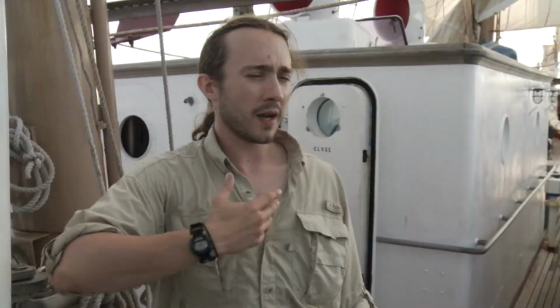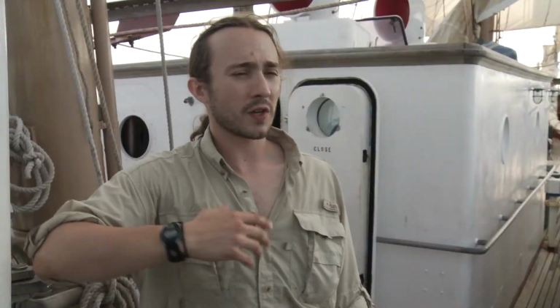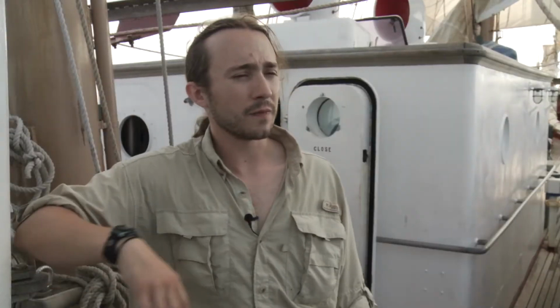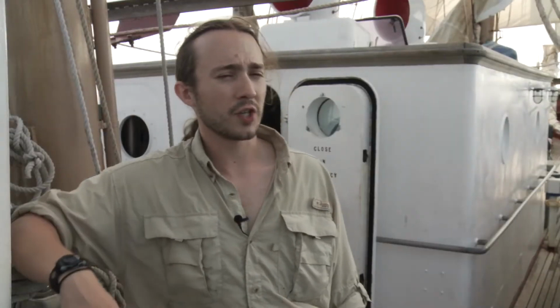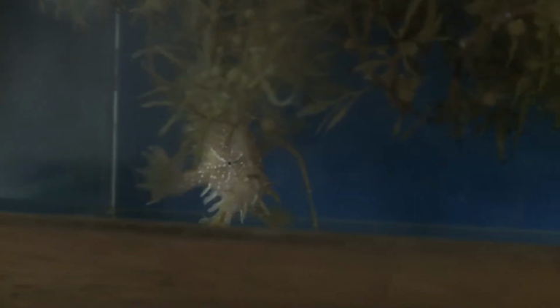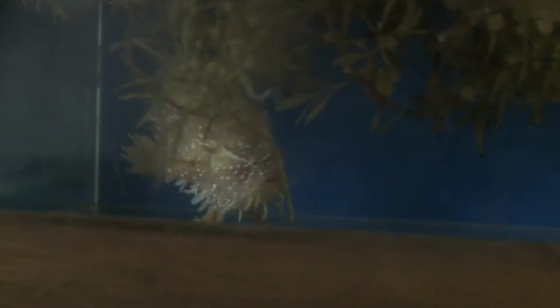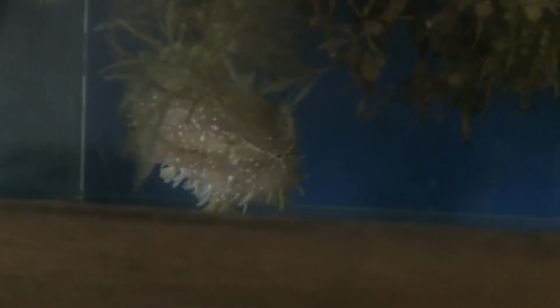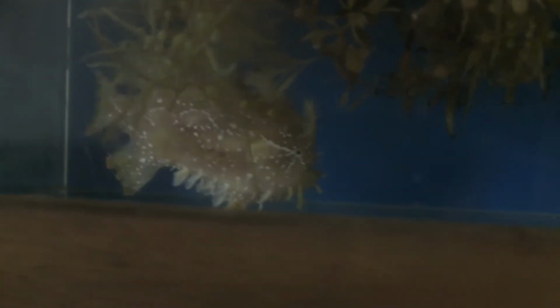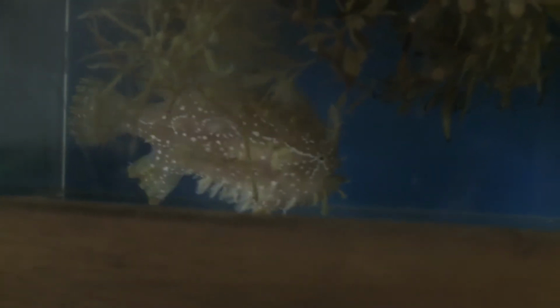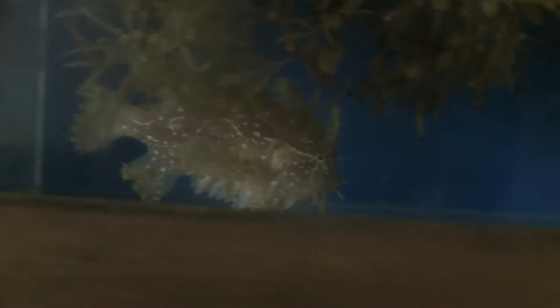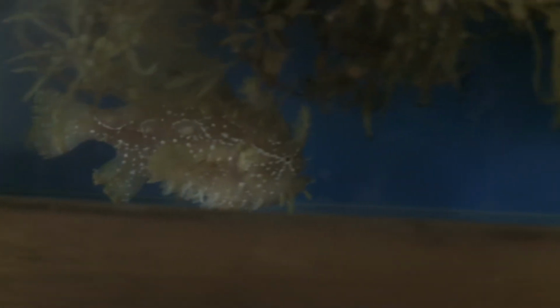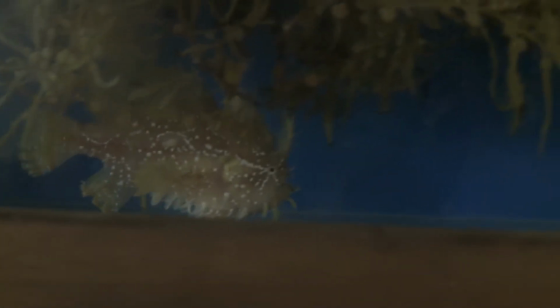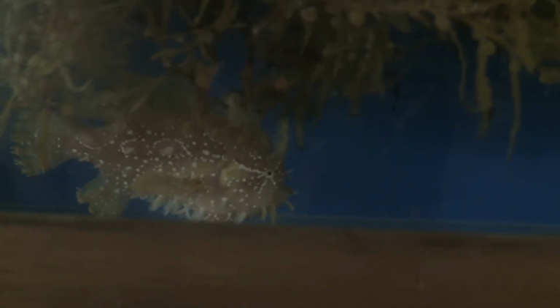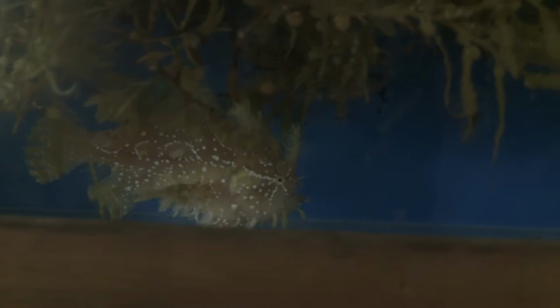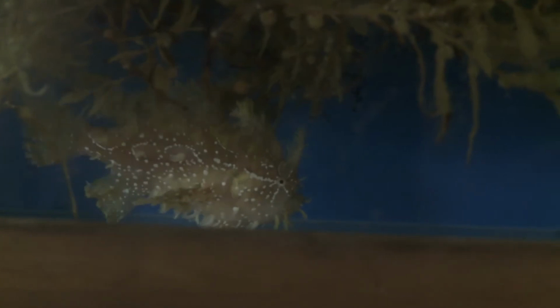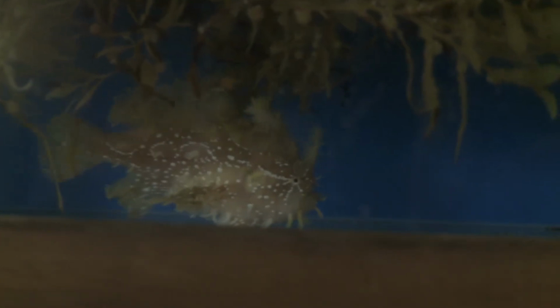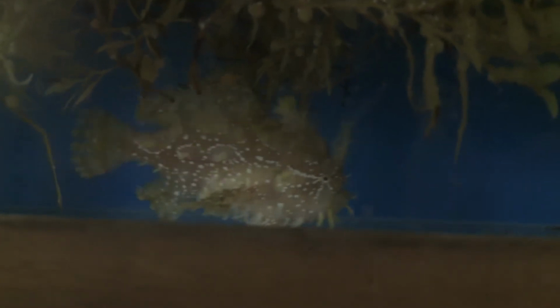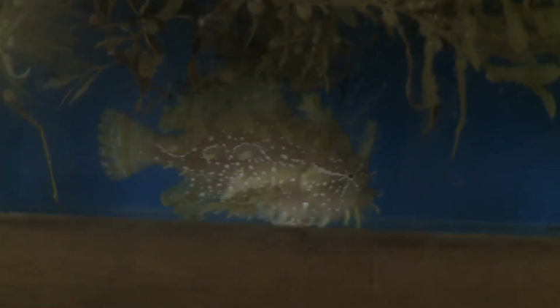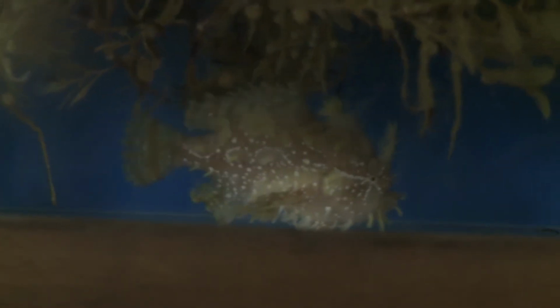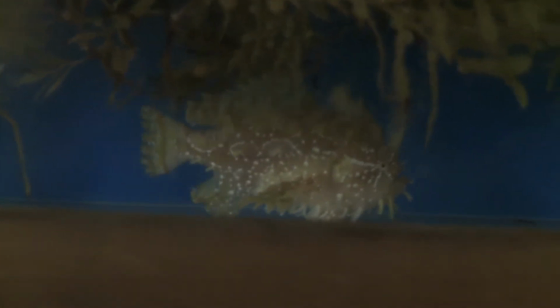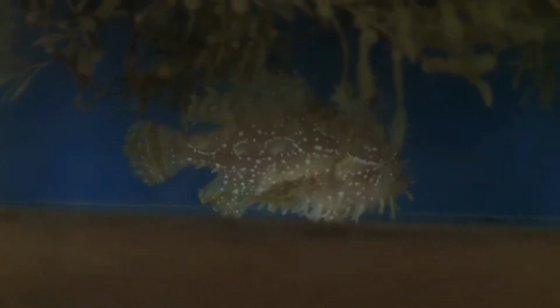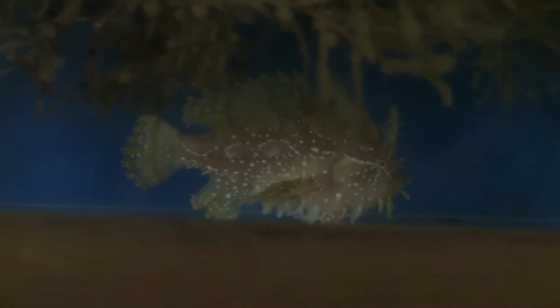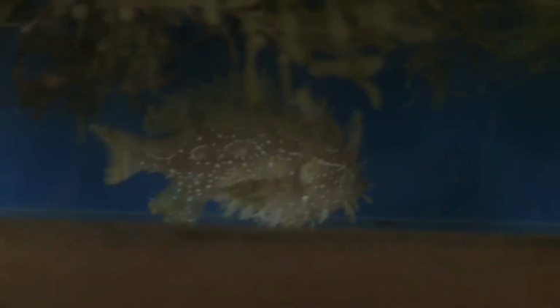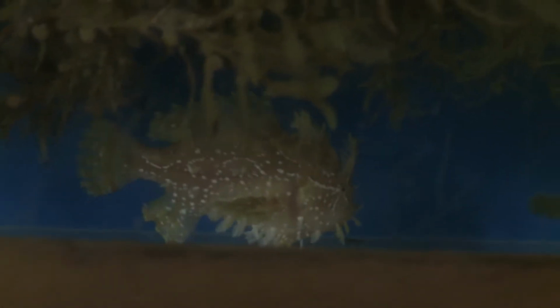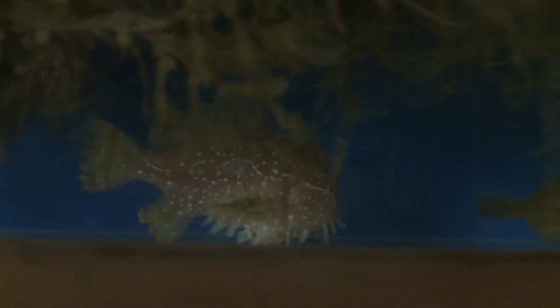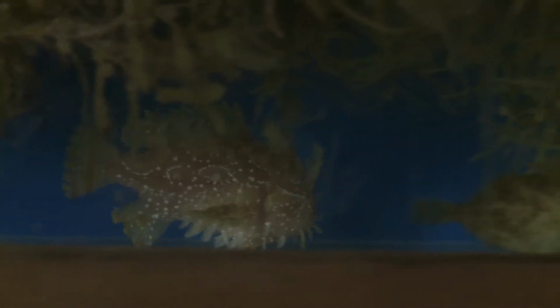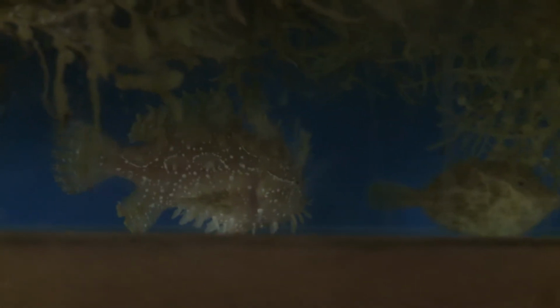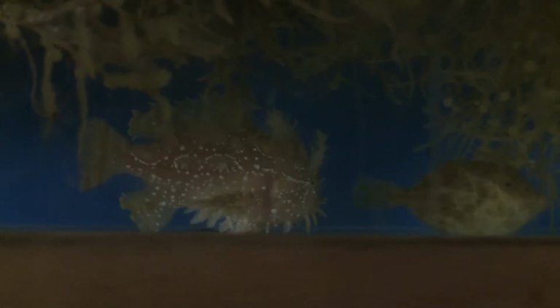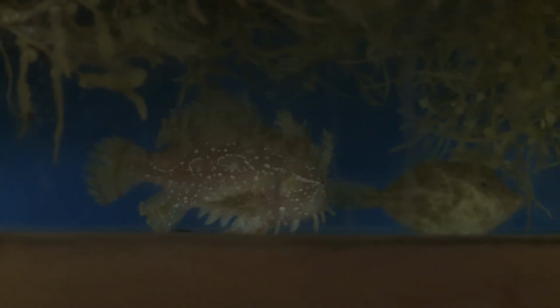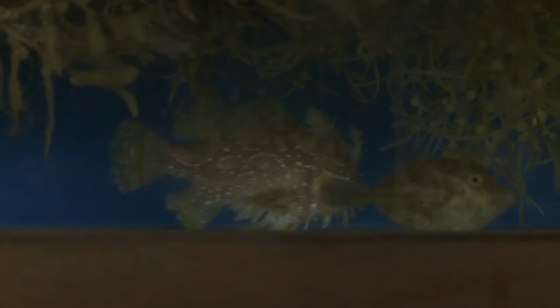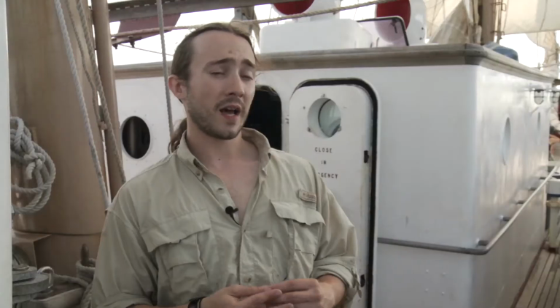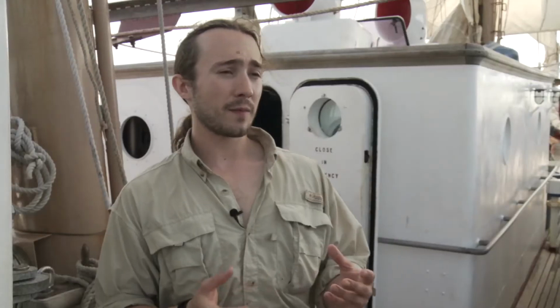The sargassum fish, histrio histrio, has a number of little fleshy appendages and stalks that really make it look like it's just a piece of sargassum.